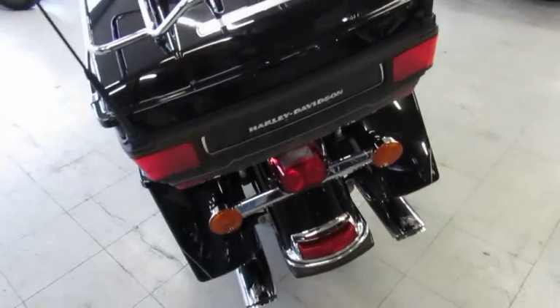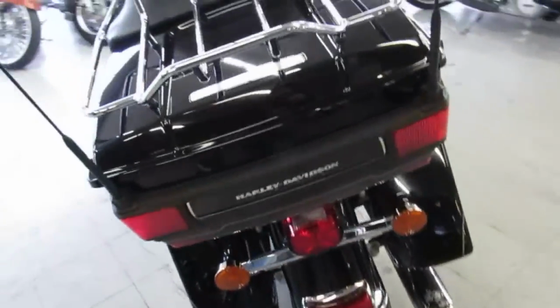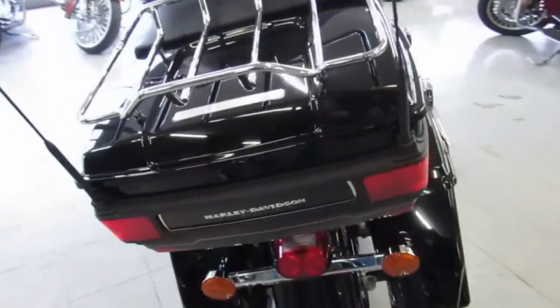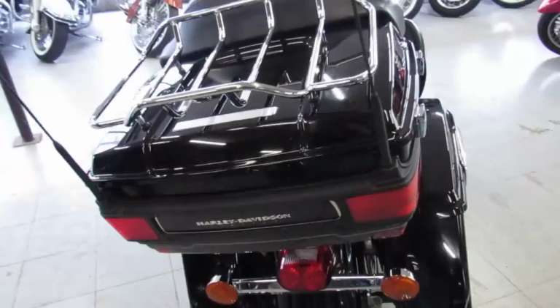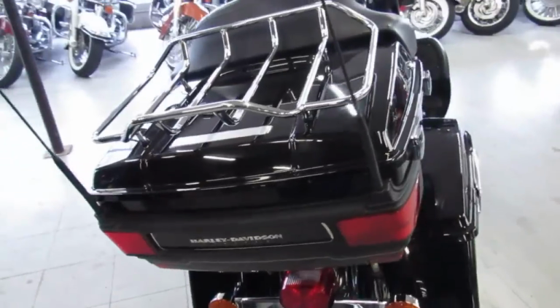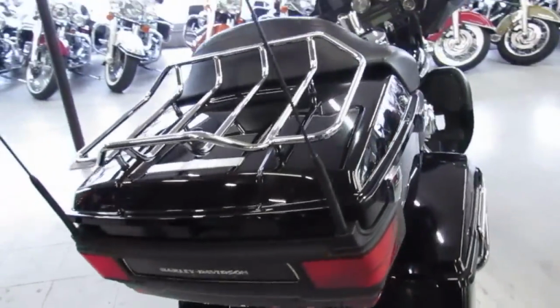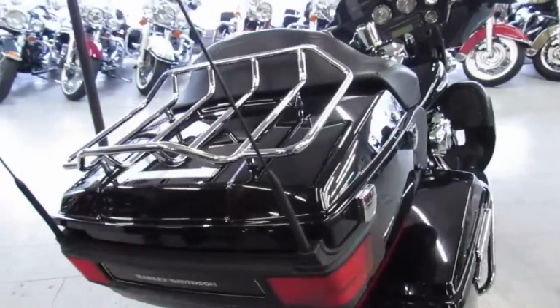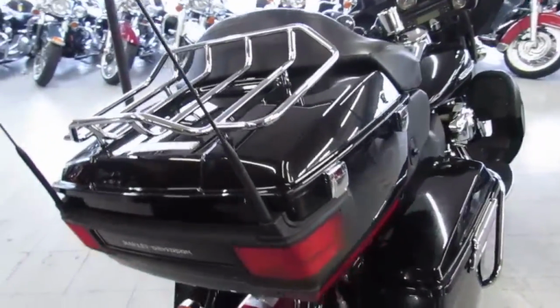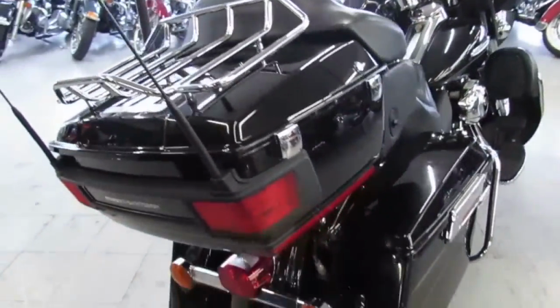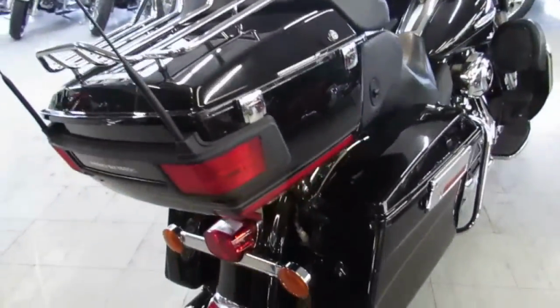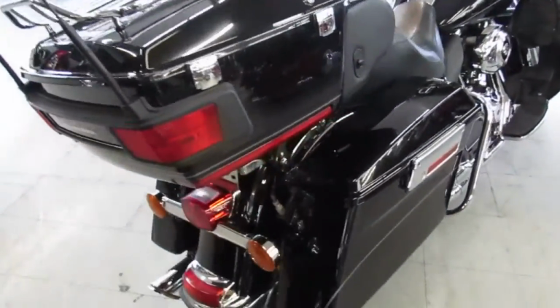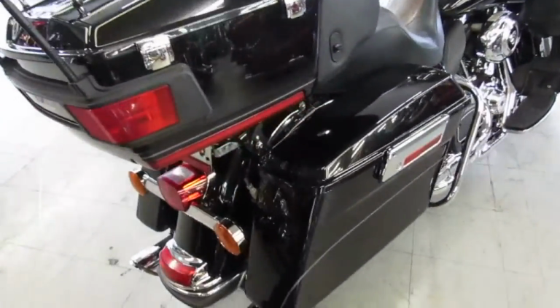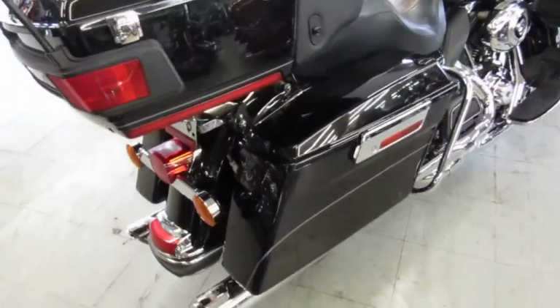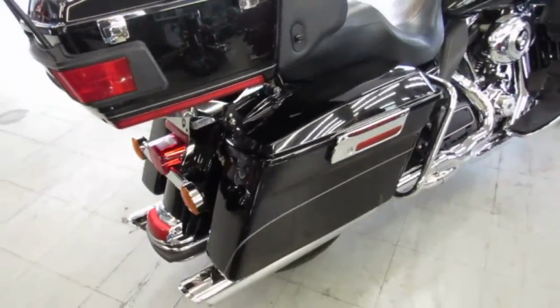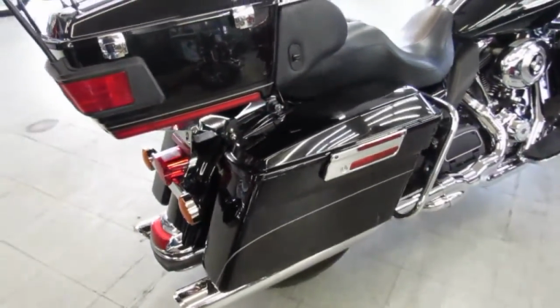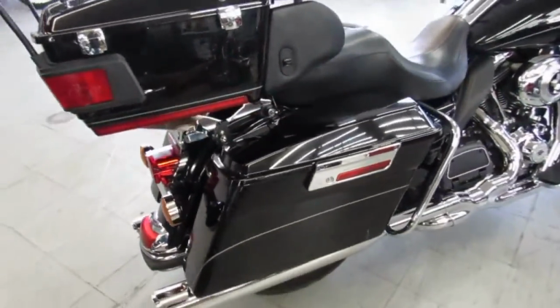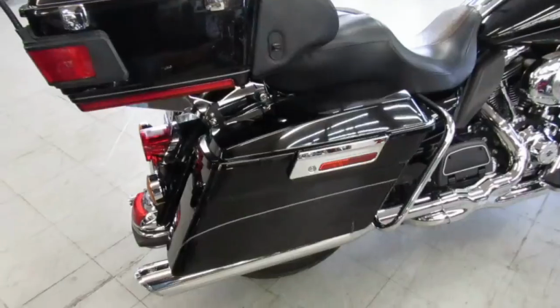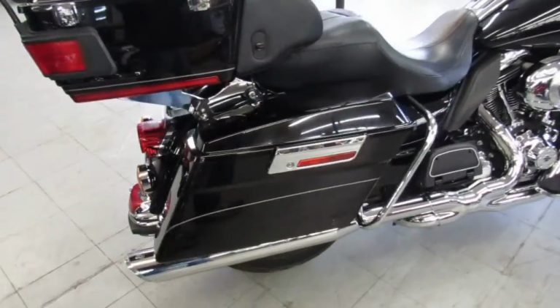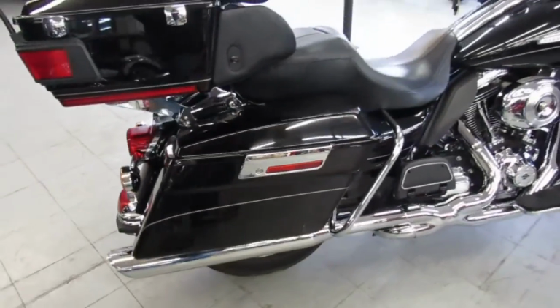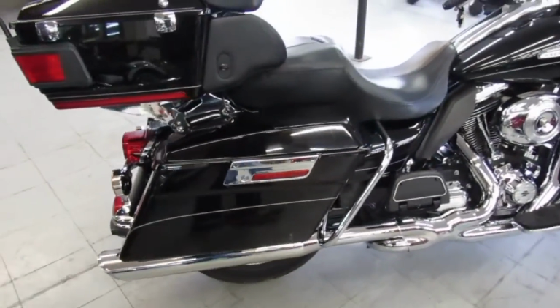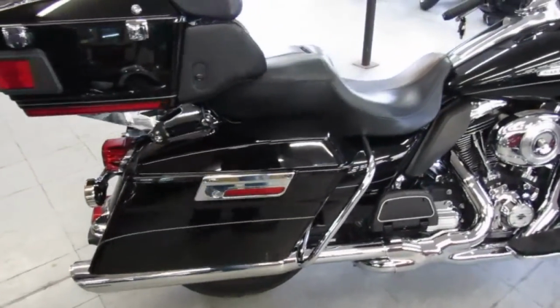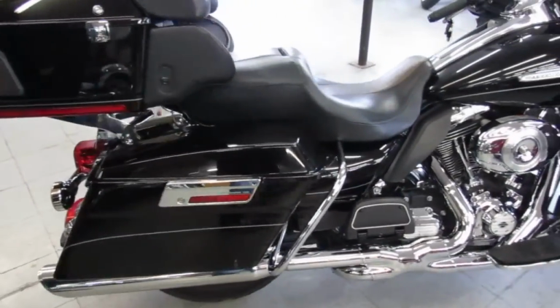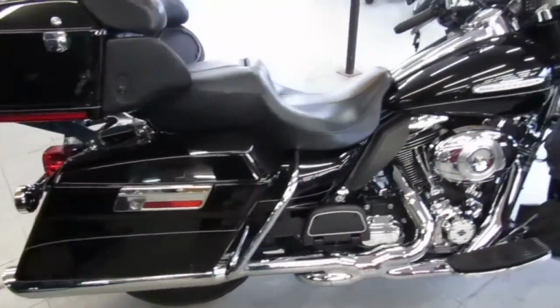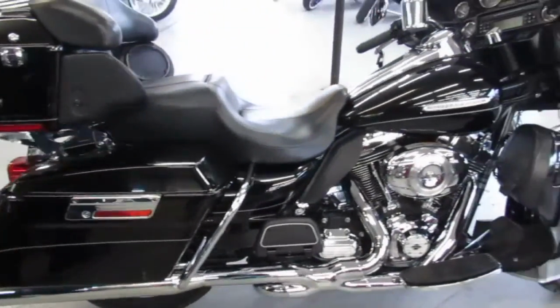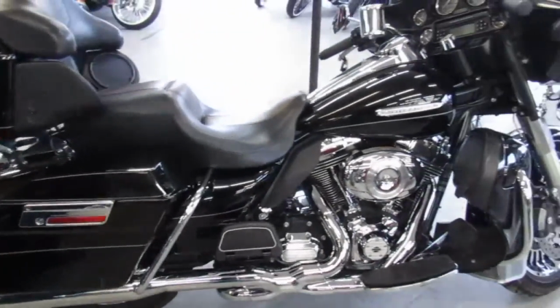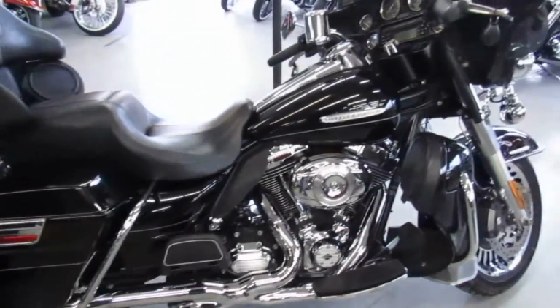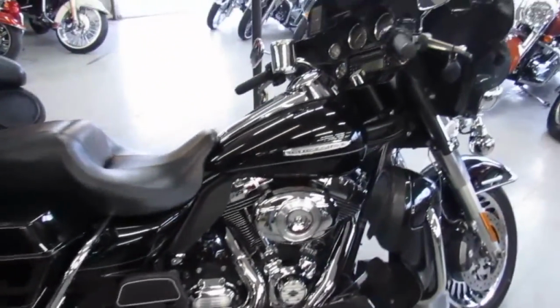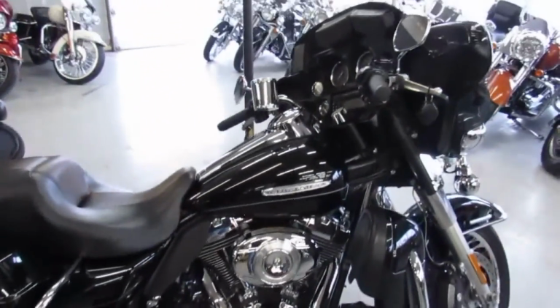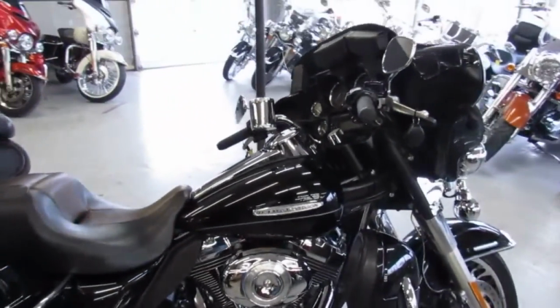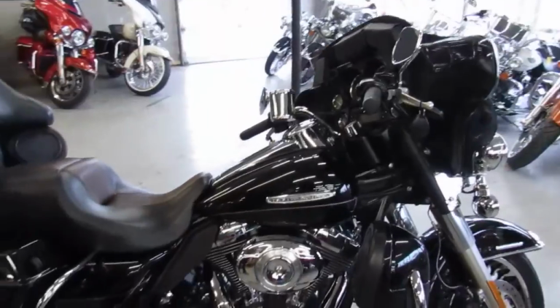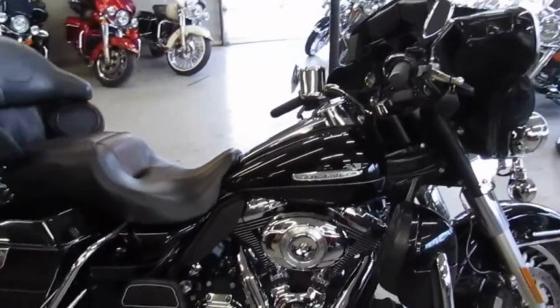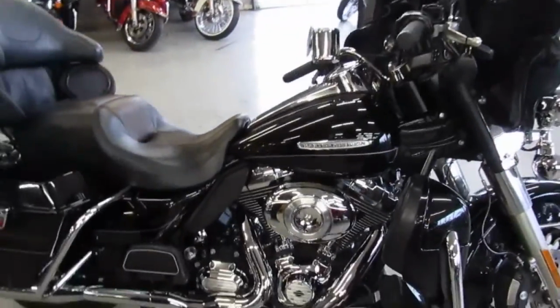This one here I'm showing you is a 2011 Harley Bagger Ultra Limited. It comes in vivid black paint, tons of chrome, Vance and Hines exhaust guys. This one has it all. Great bike. Crank up the tunes and hit the open road.